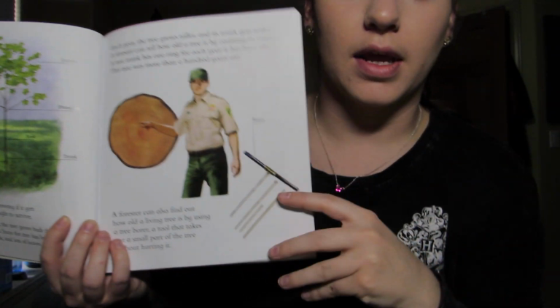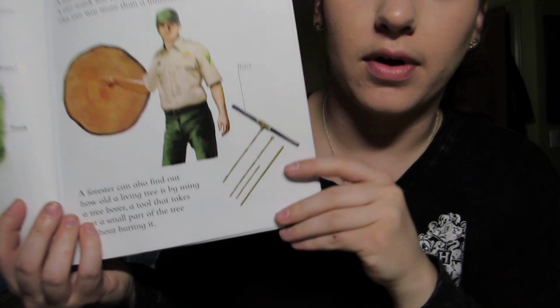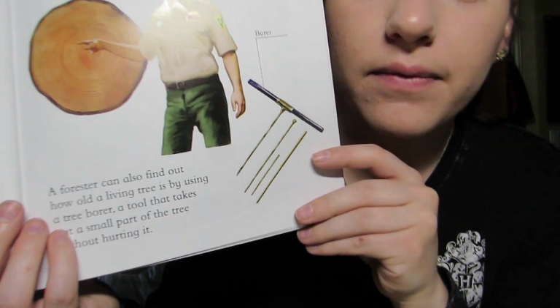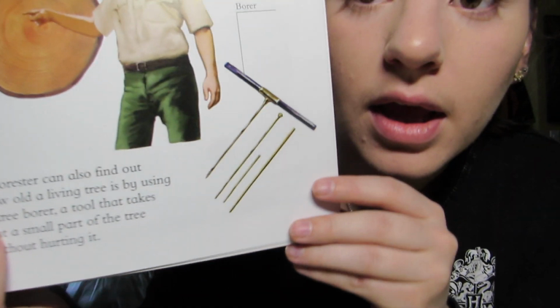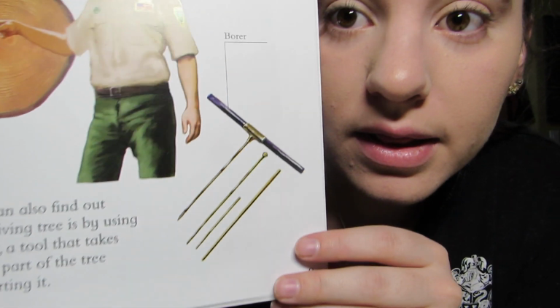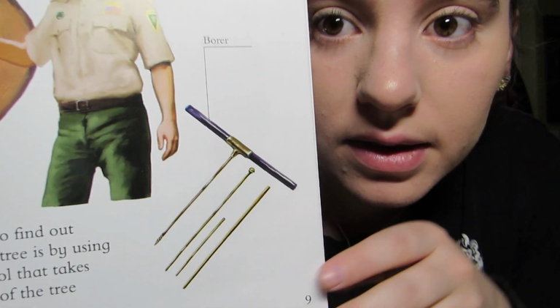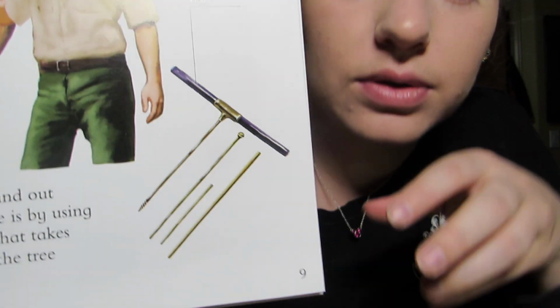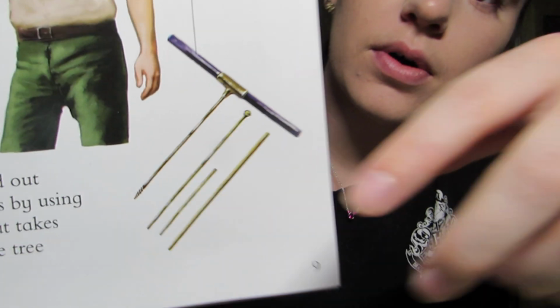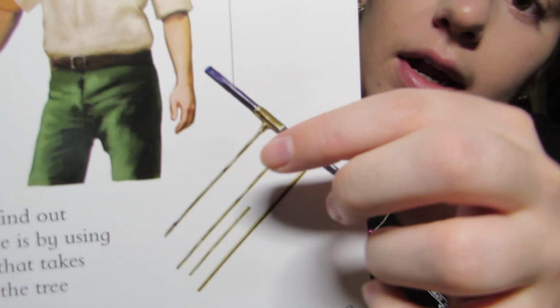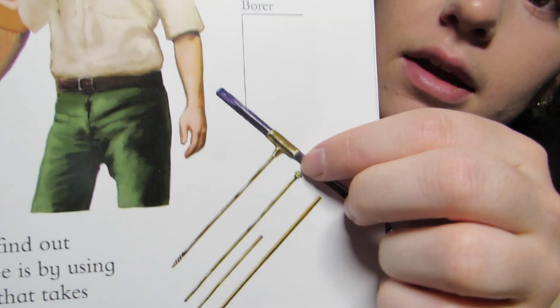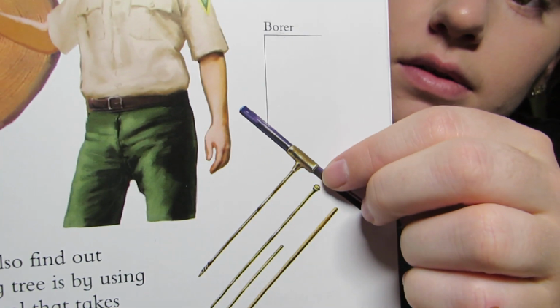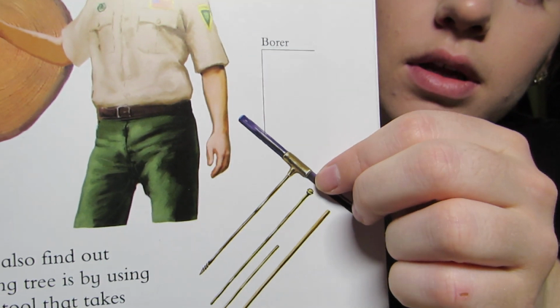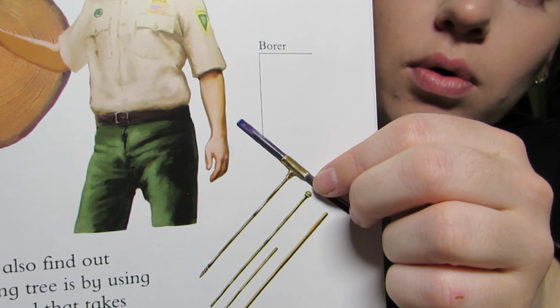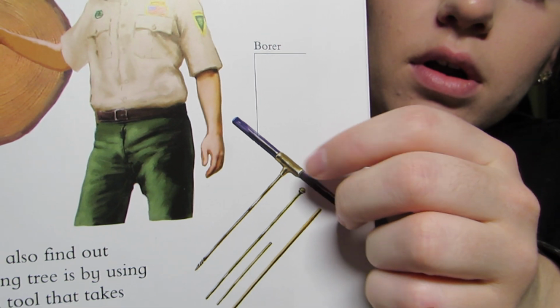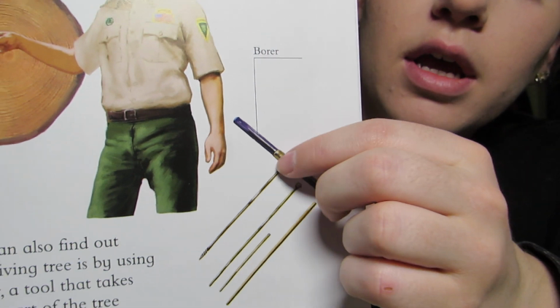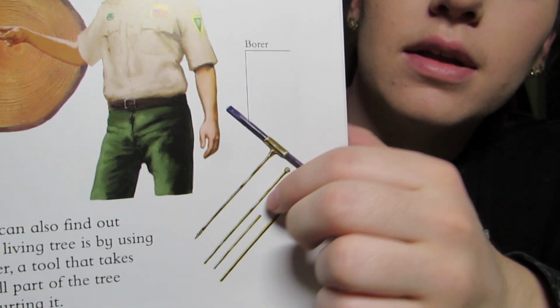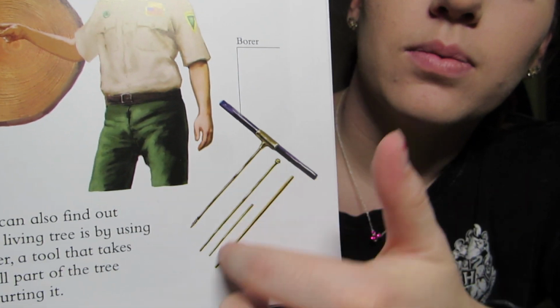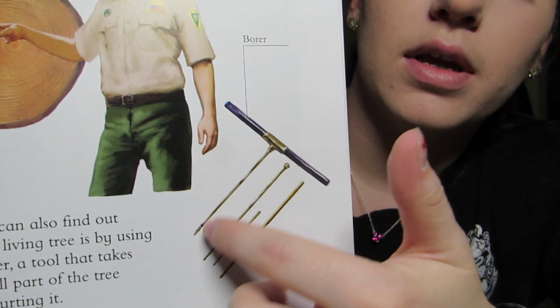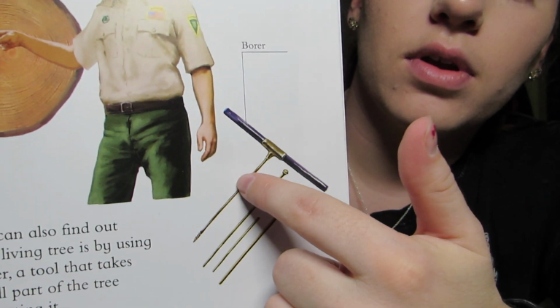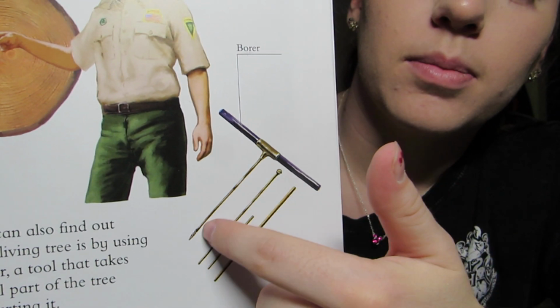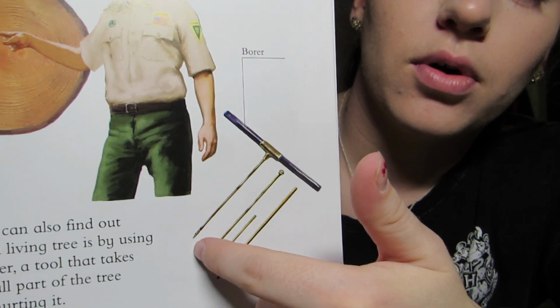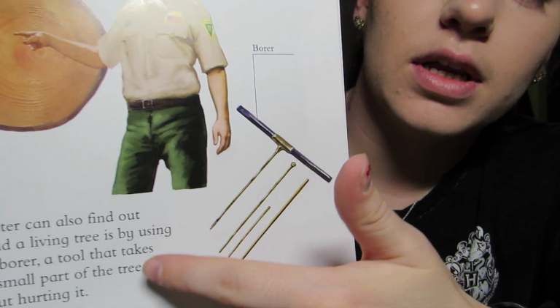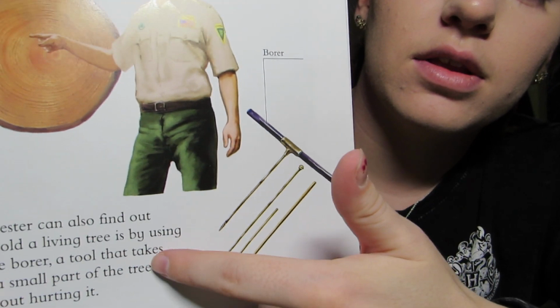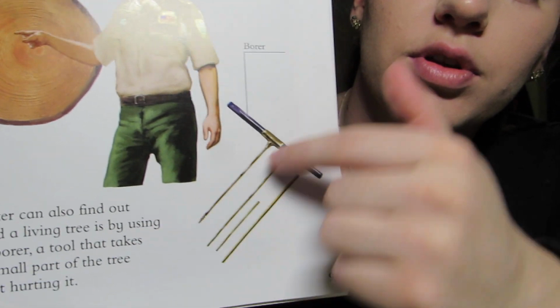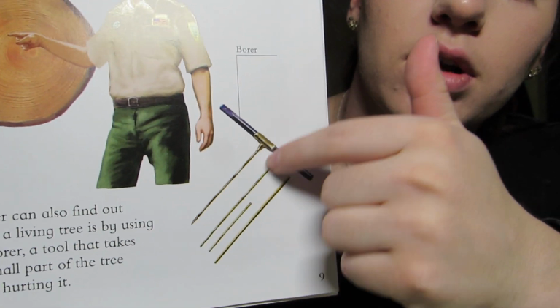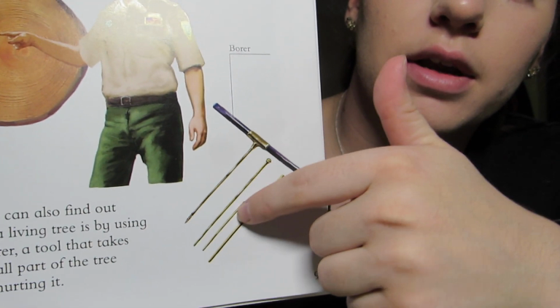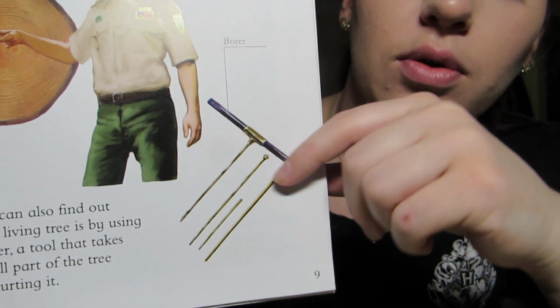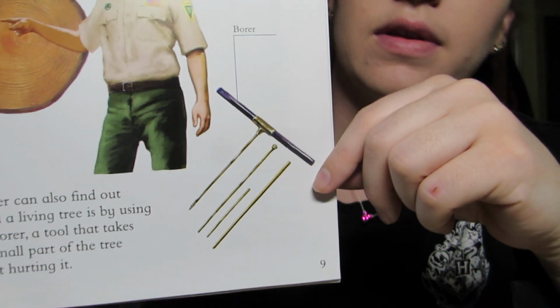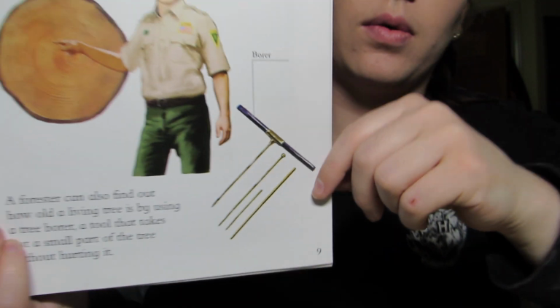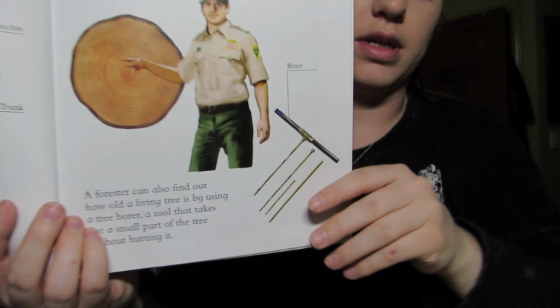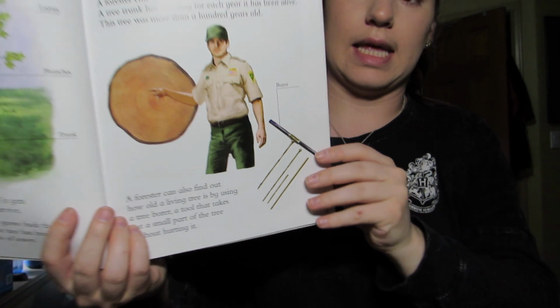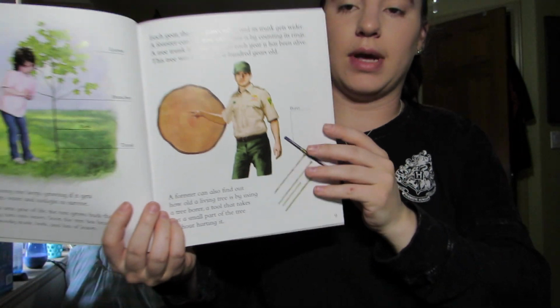This tool right here is called a borer, and this is what goes into the tree trunk so you can see how old it is that way.